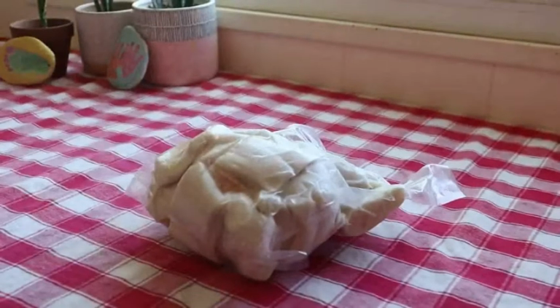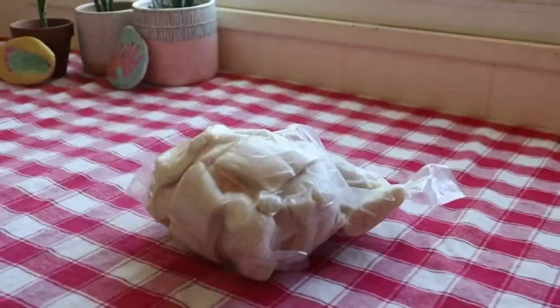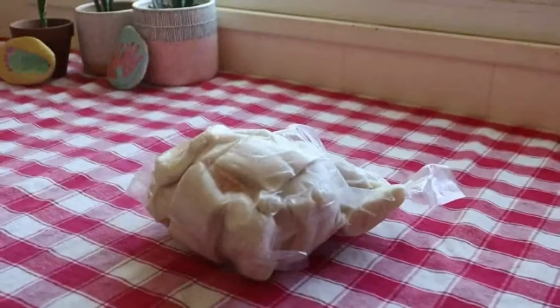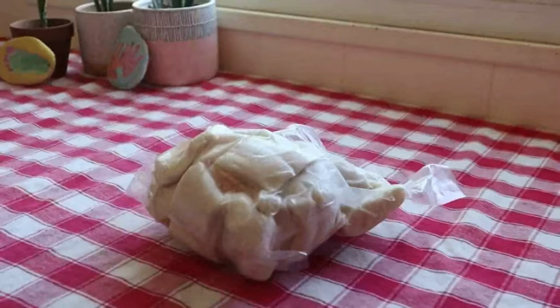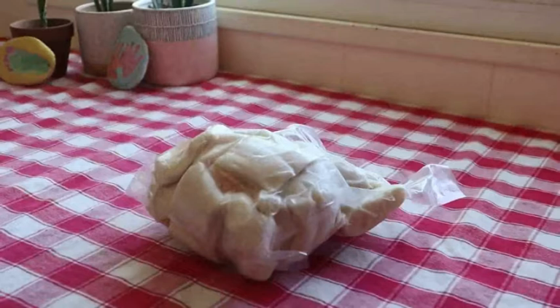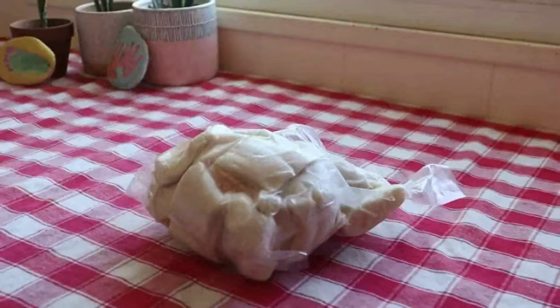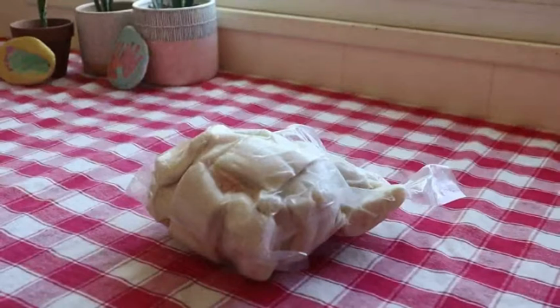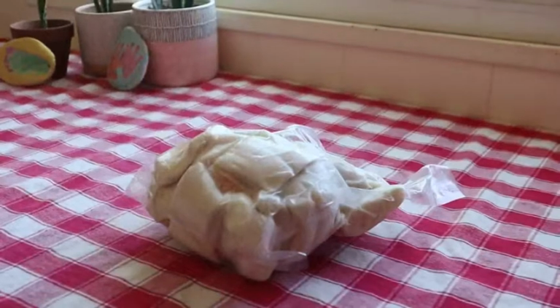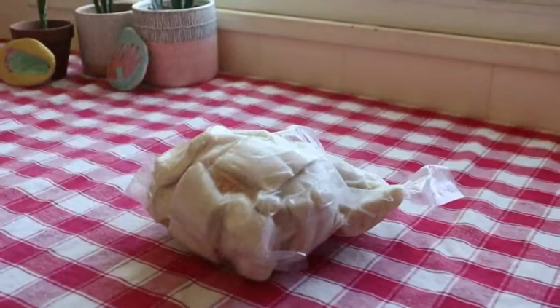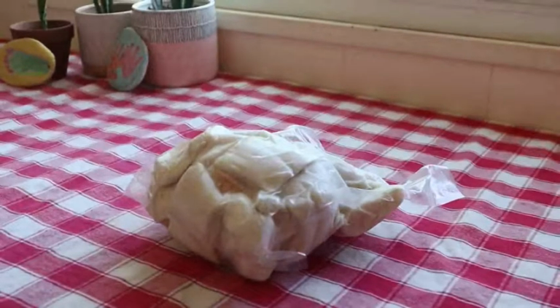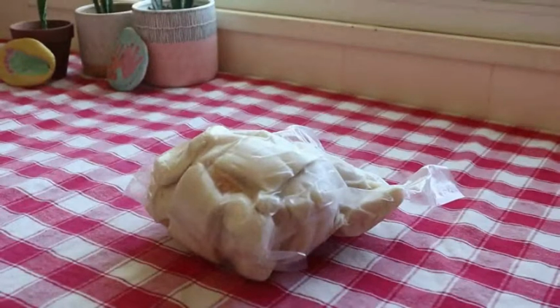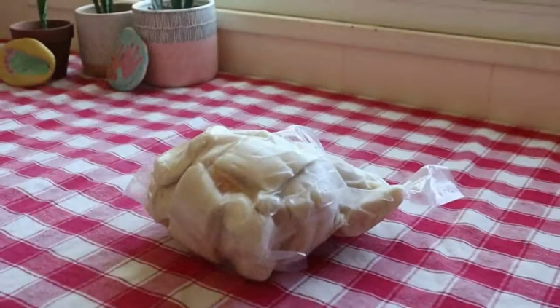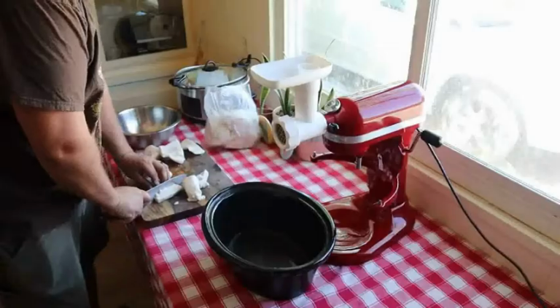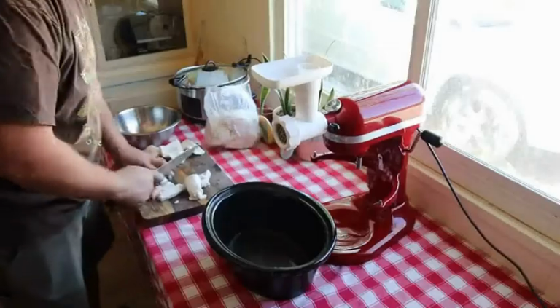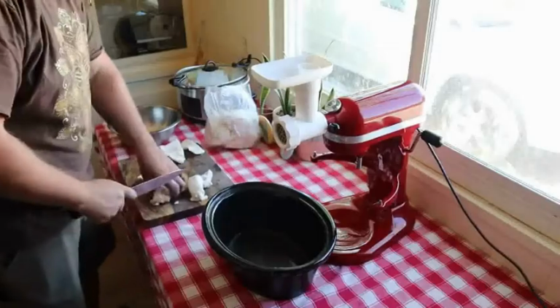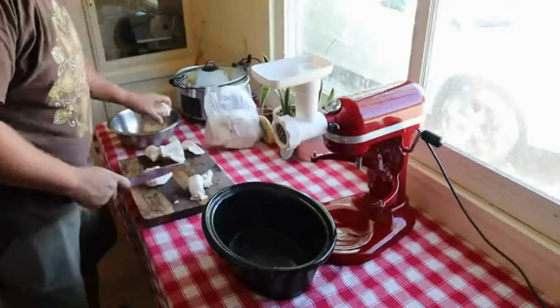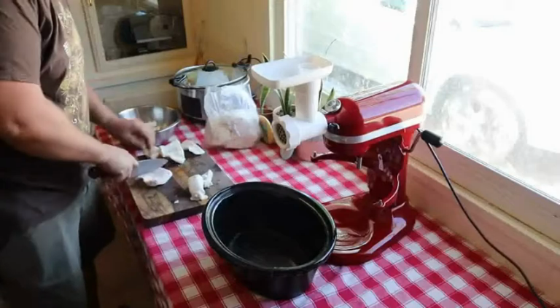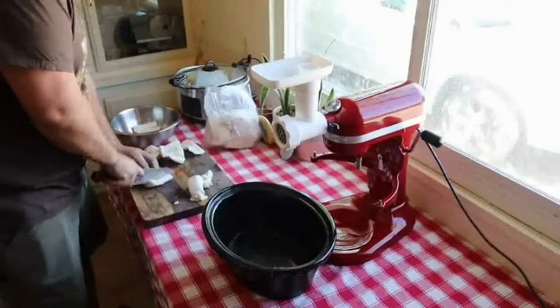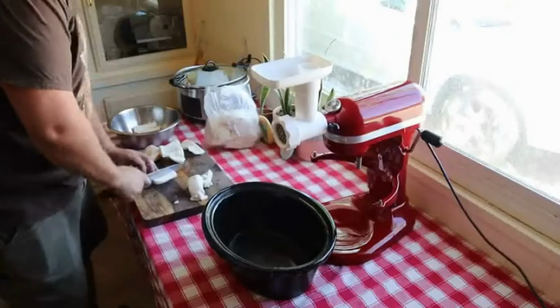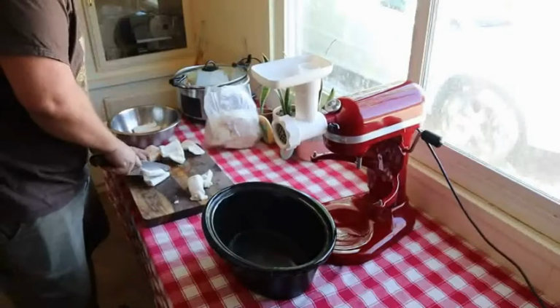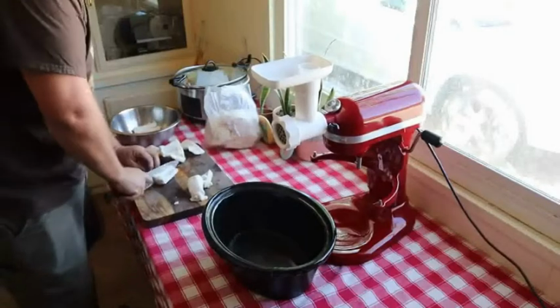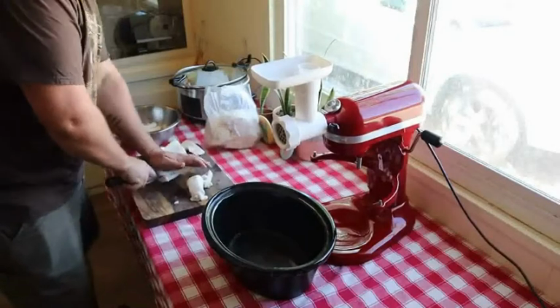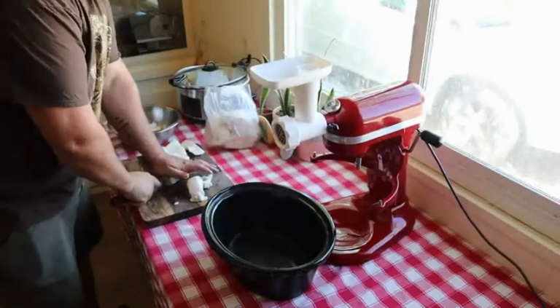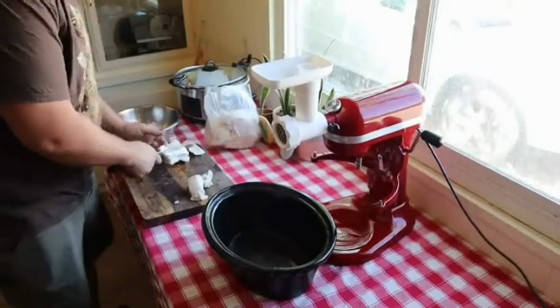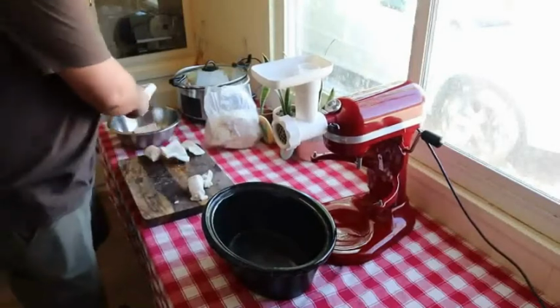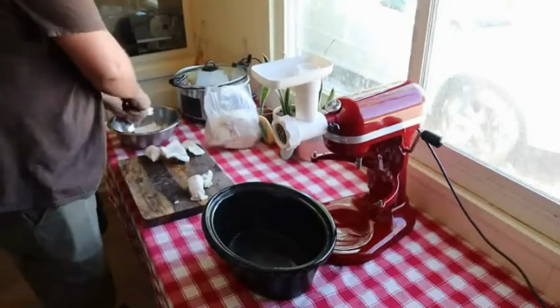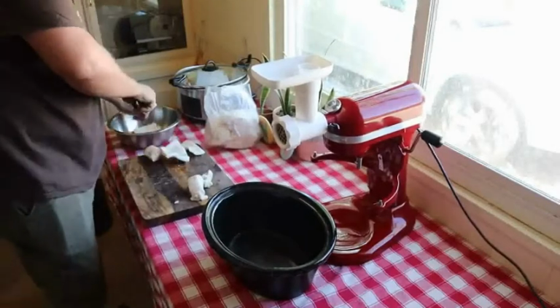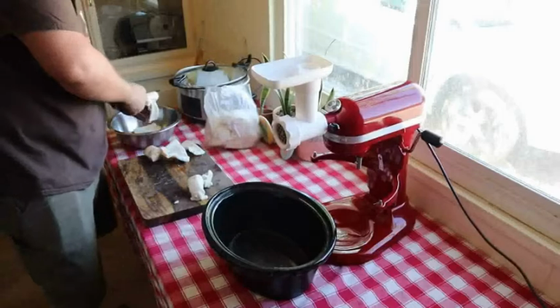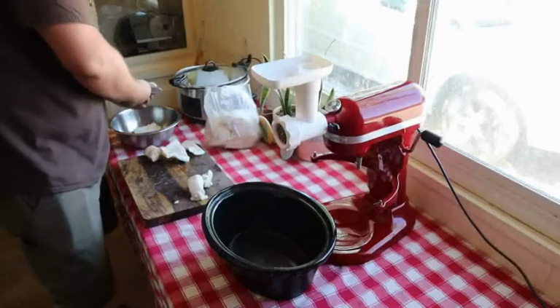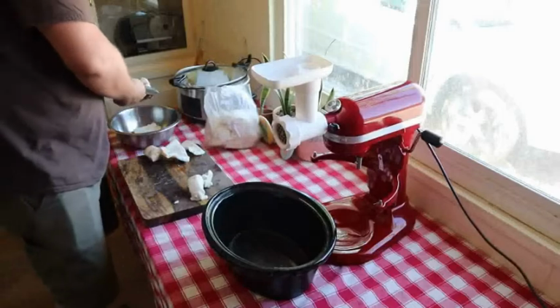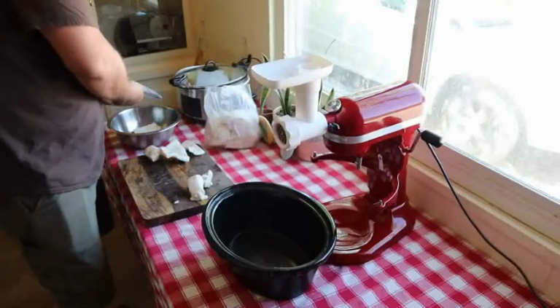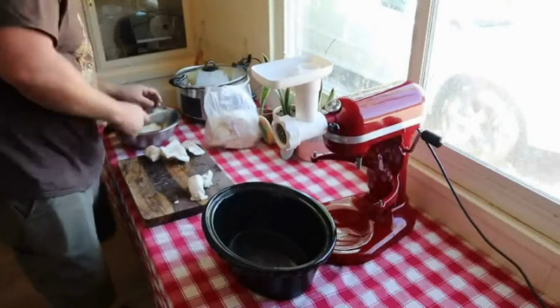This is 16 ounces of pasture-raised pig fat, and today I'm going to show you how I turn it into lard. This is my husband Gary, and he's being awesome and cutting the pig fat for me.